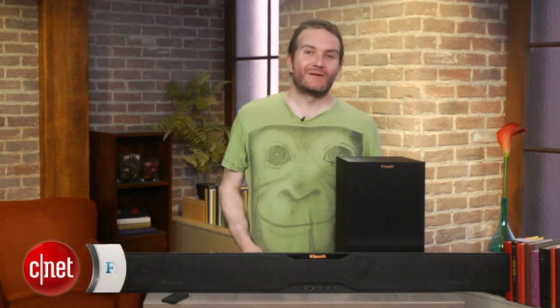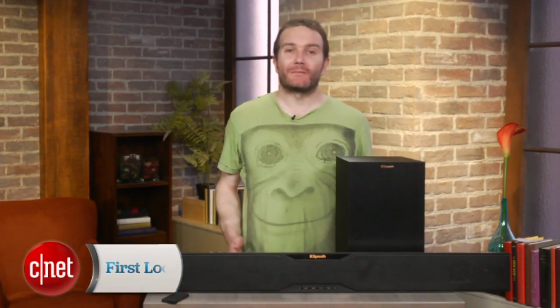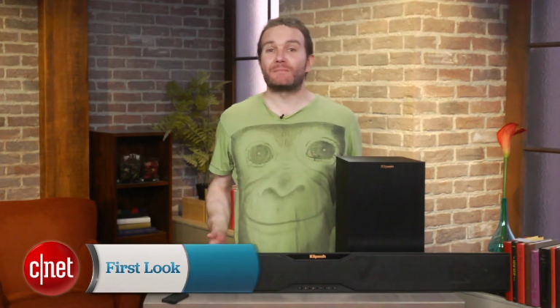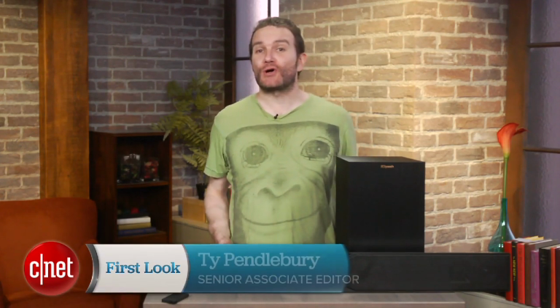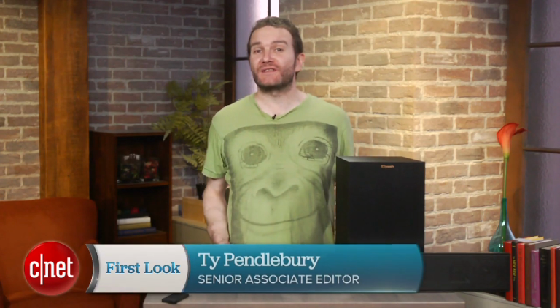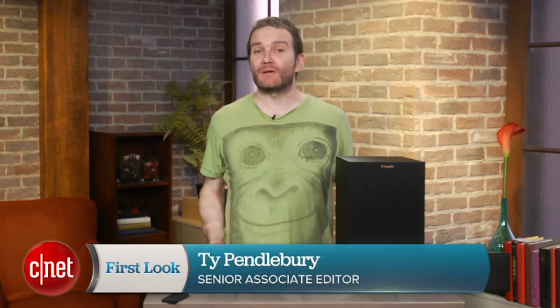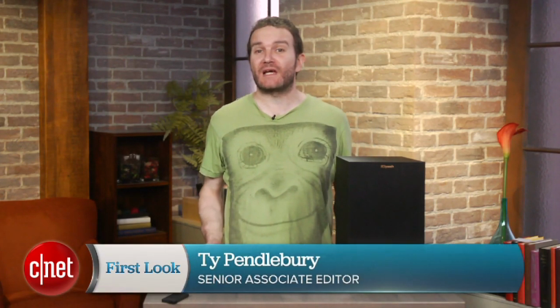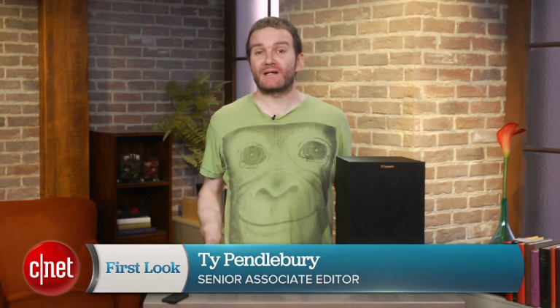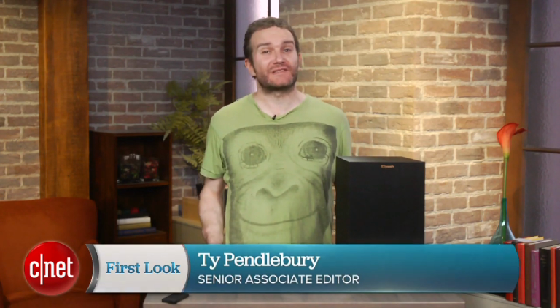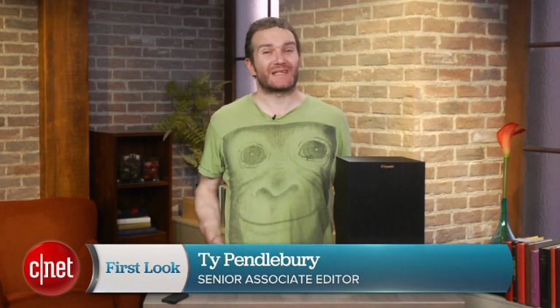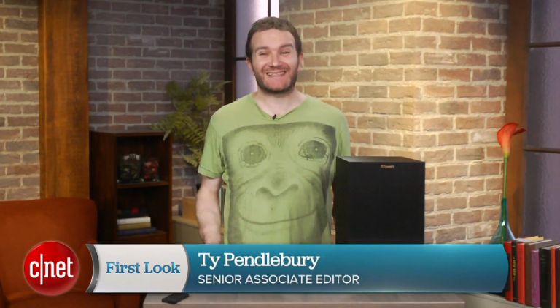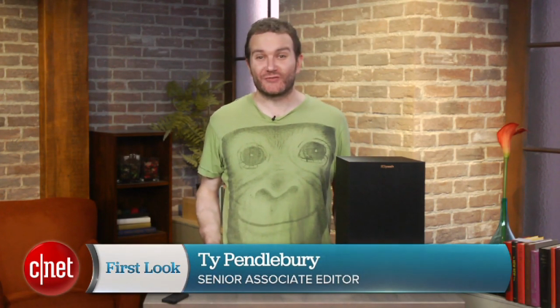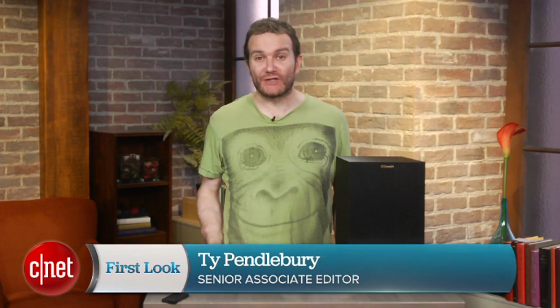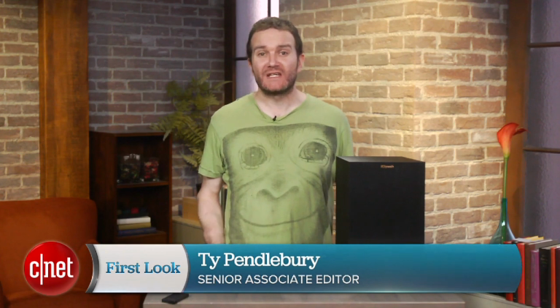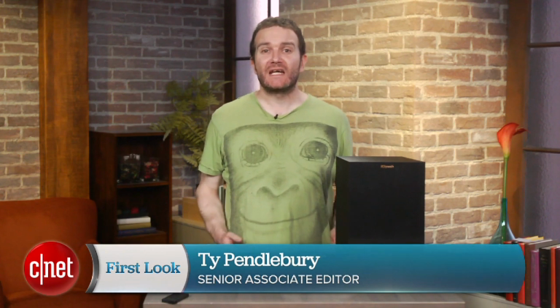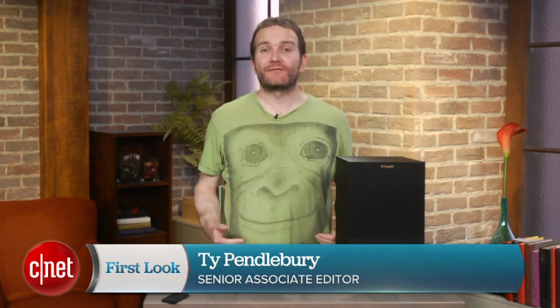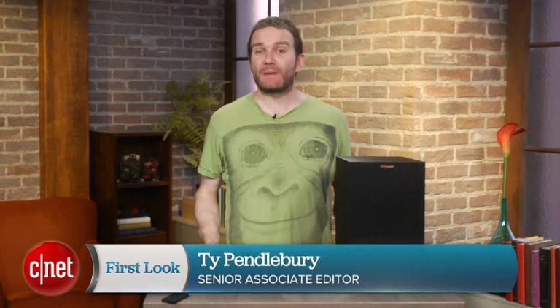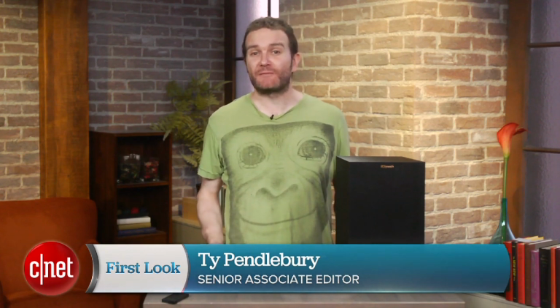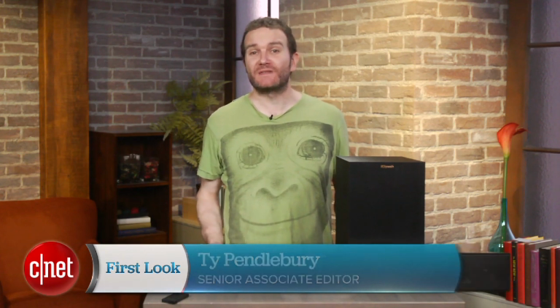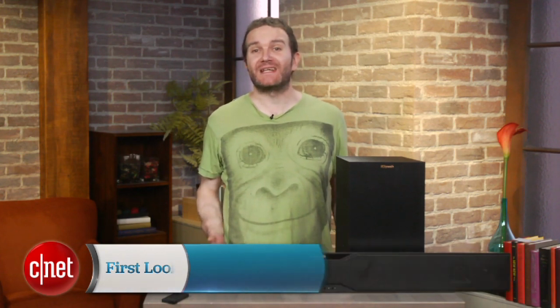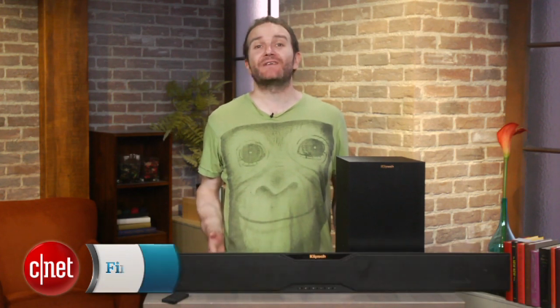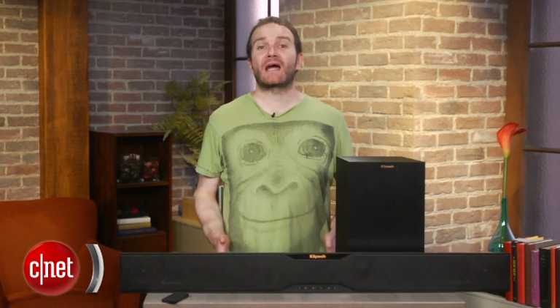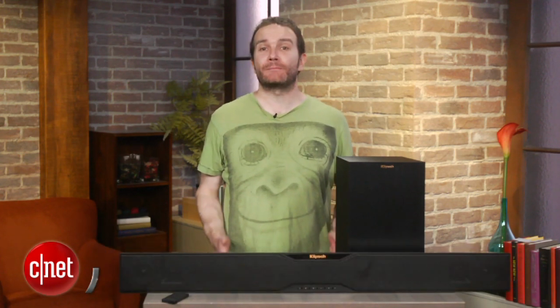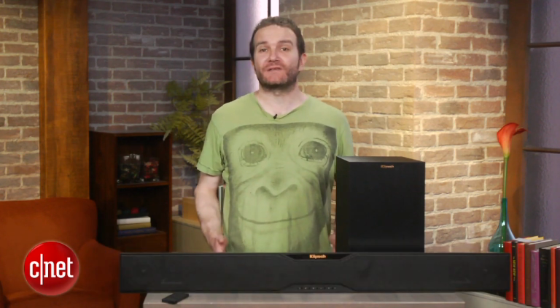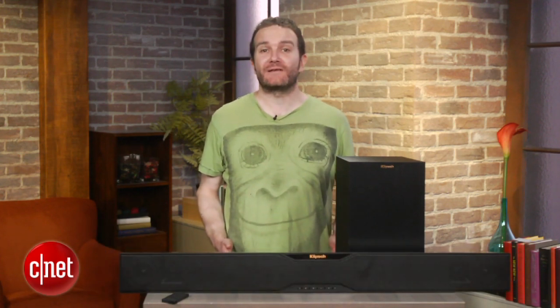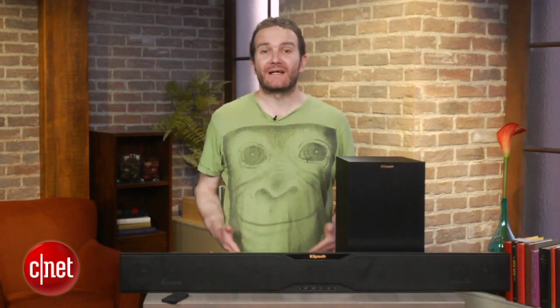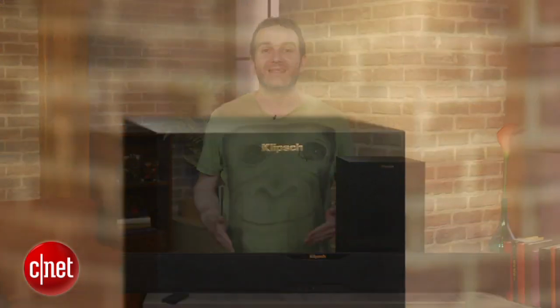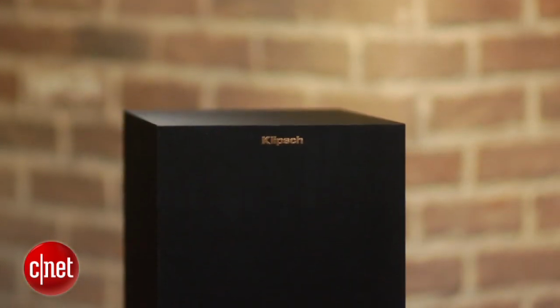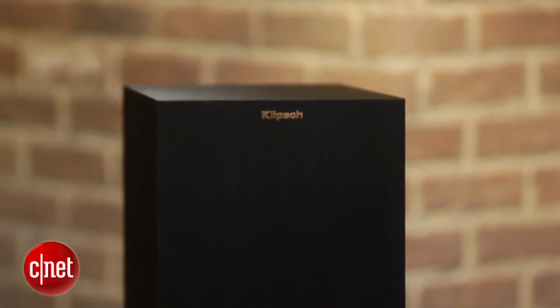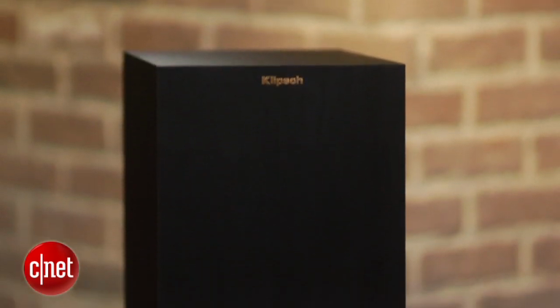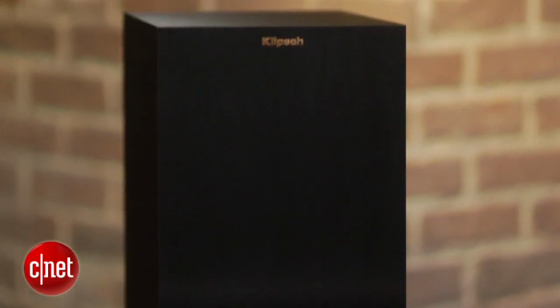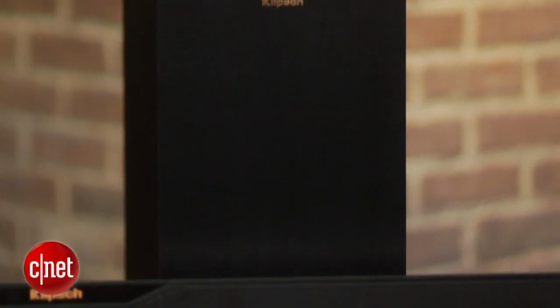While it may be more costly than most soundbar systems at $600, it offers better performance than even our current budget favourite, the Pioneer SB120.